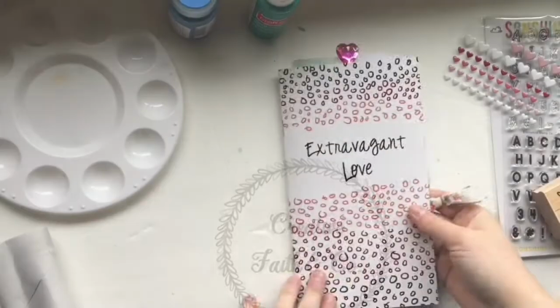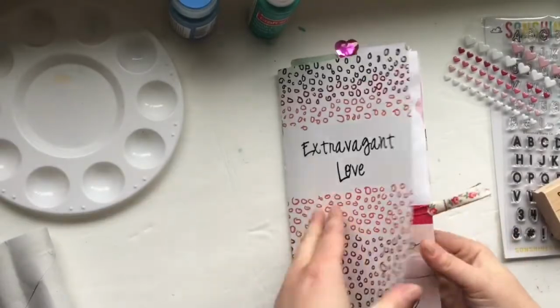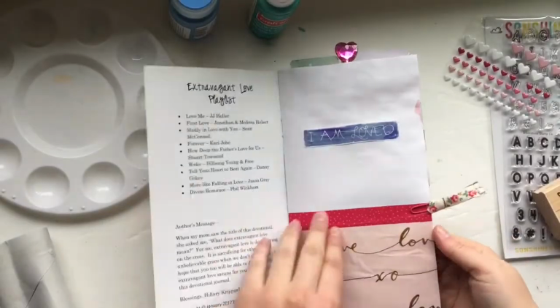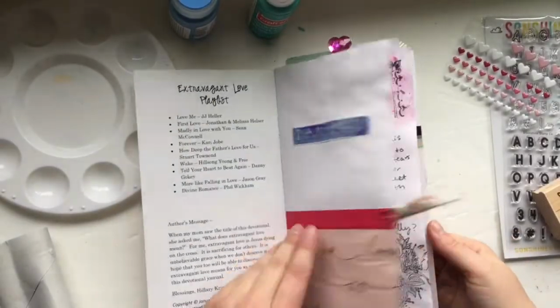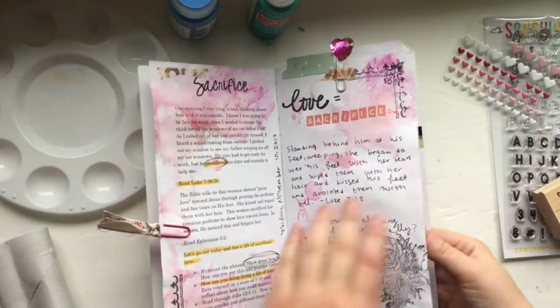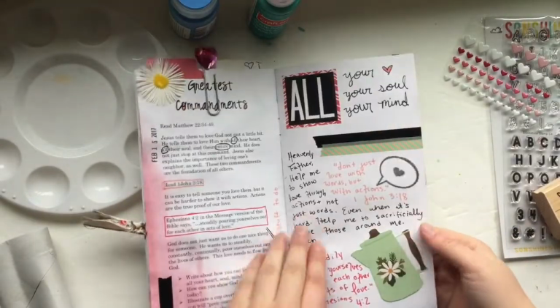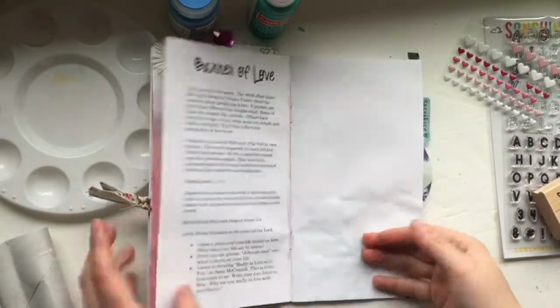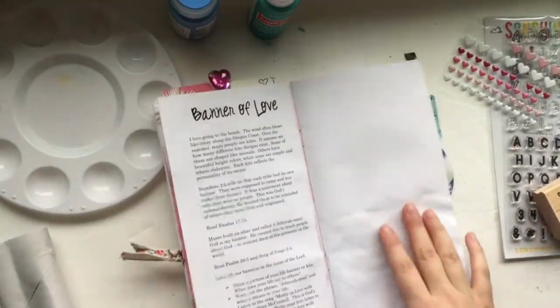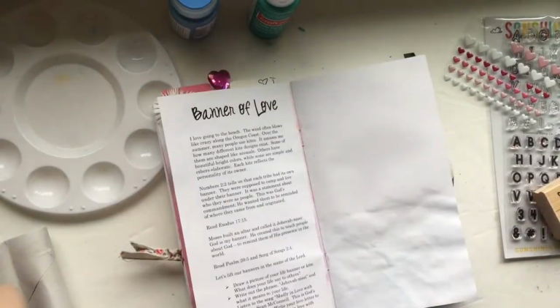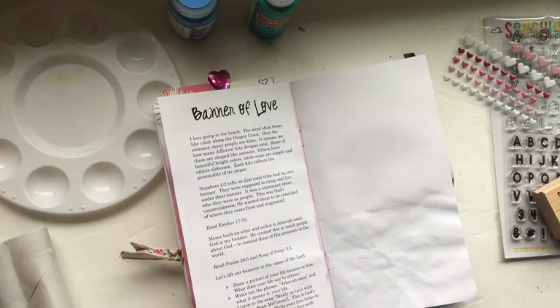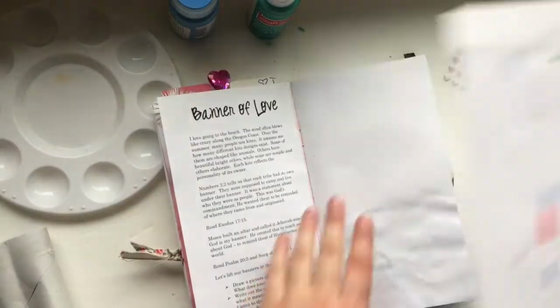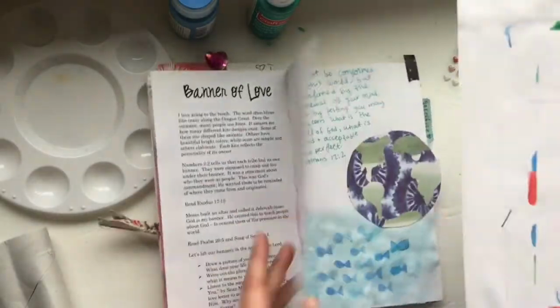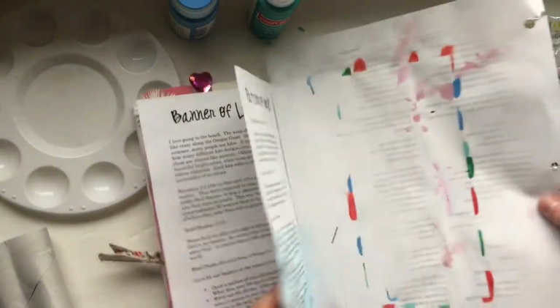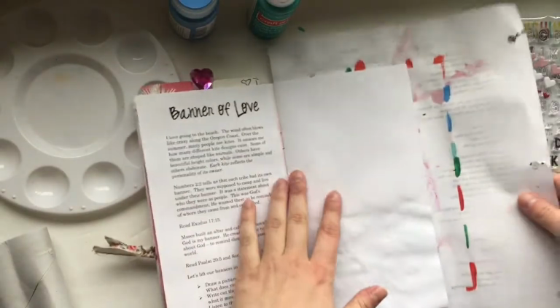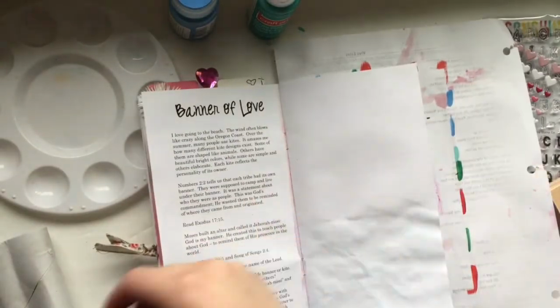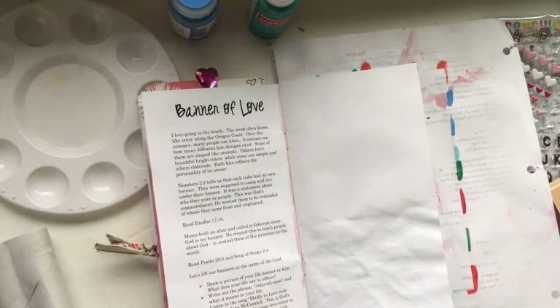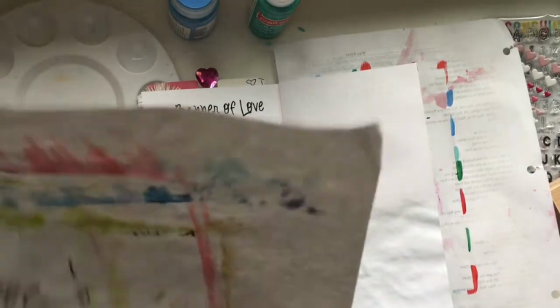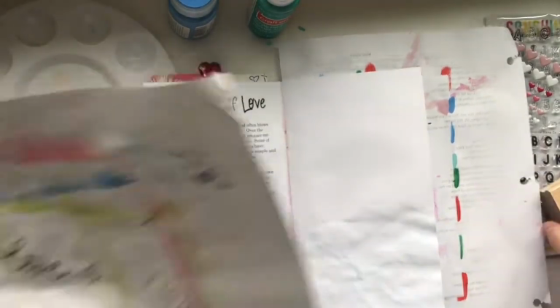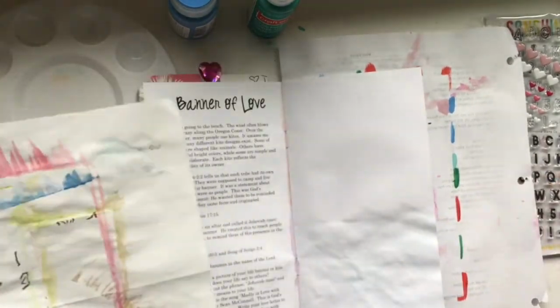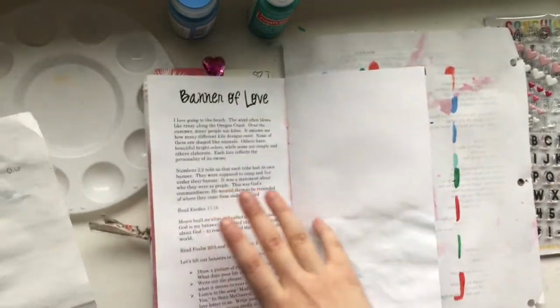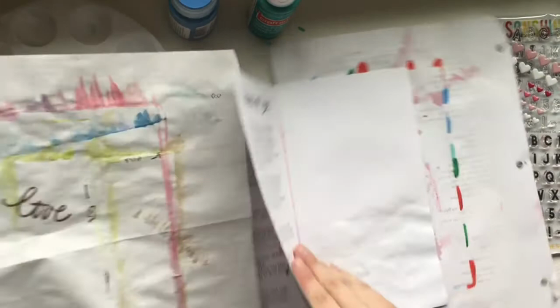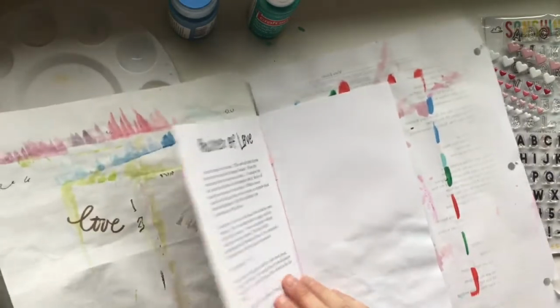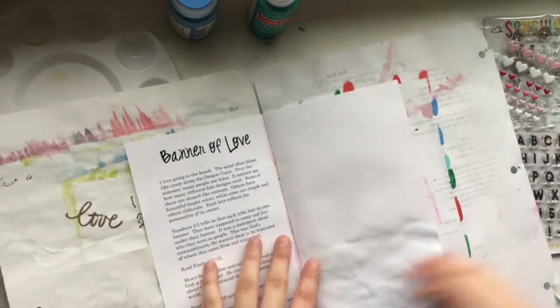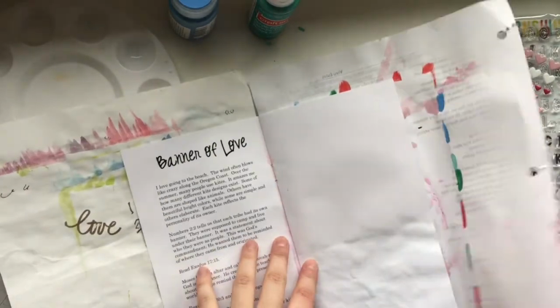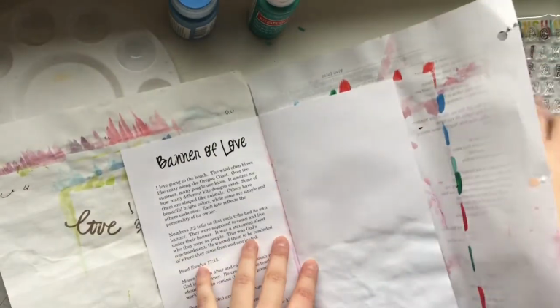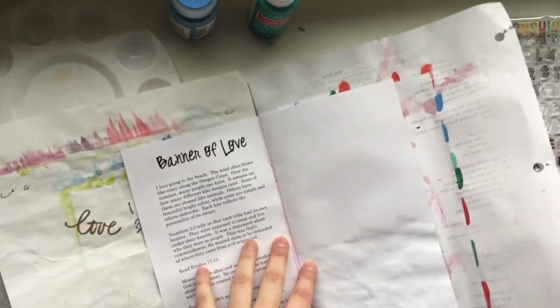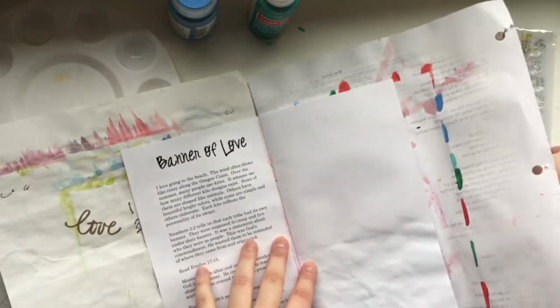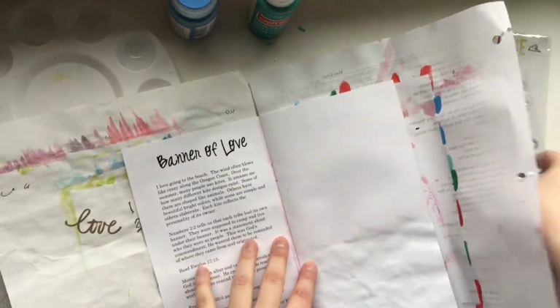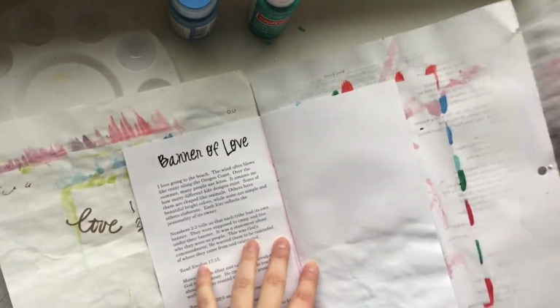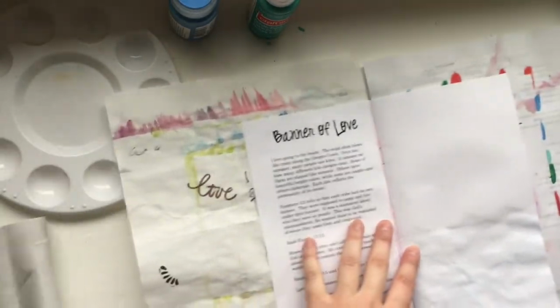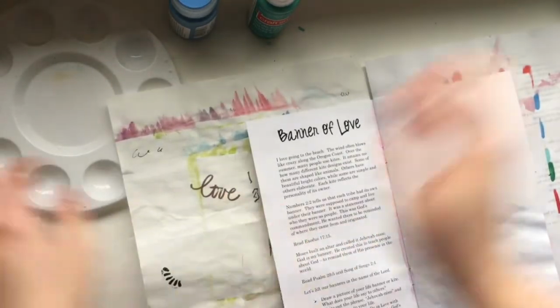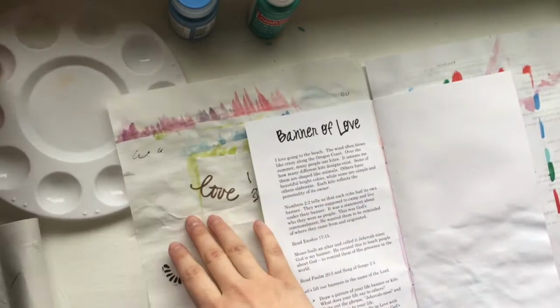Hi friends, it's Hillary and today I am working in the Extravagant Love Devotion Kit. We have this kit in our Etsy store, so I'll put the link below if you would like to grab one and join us.